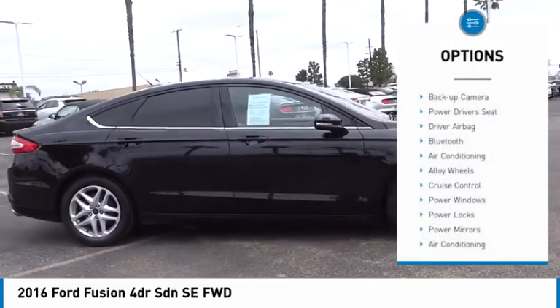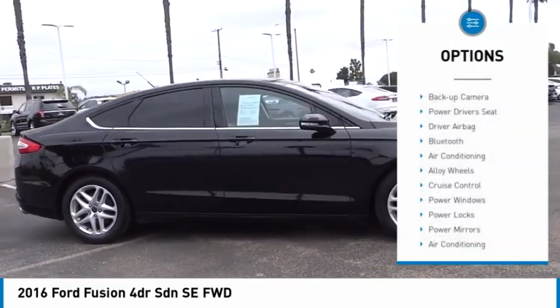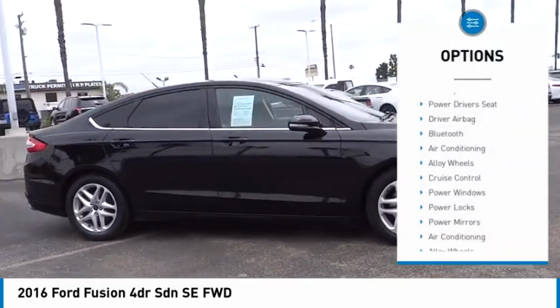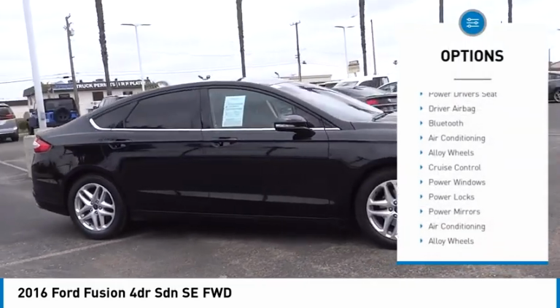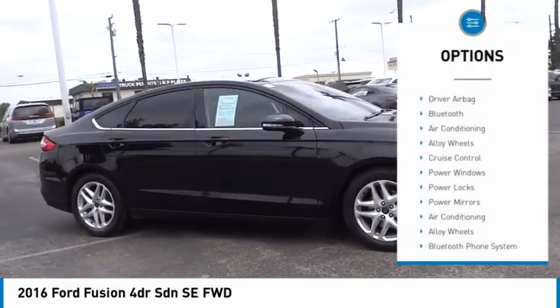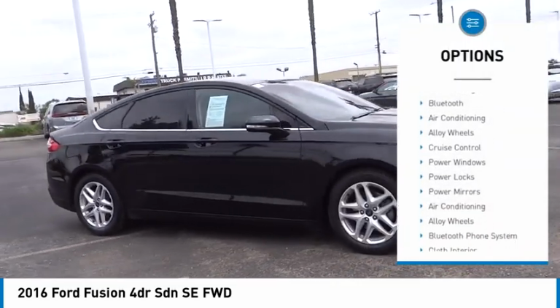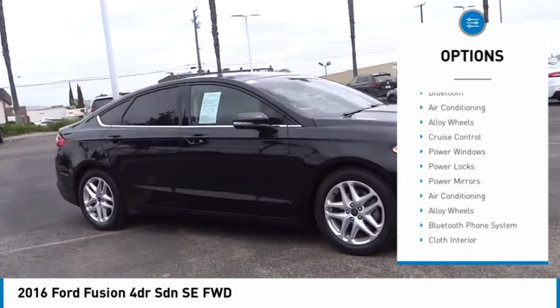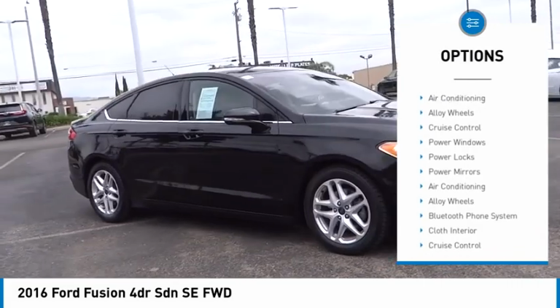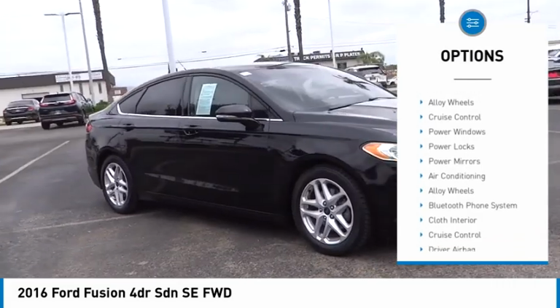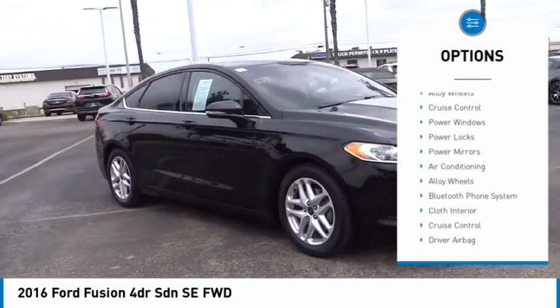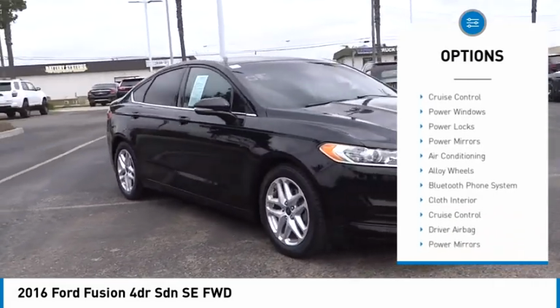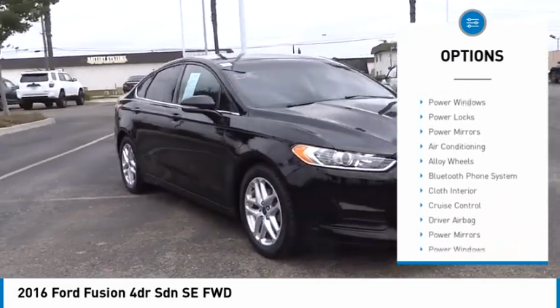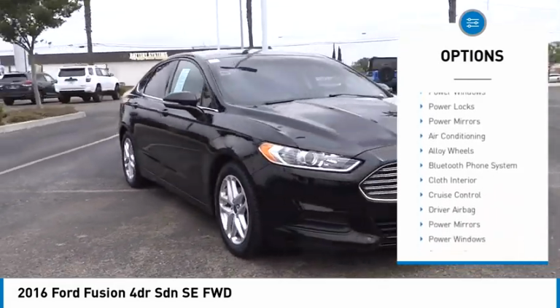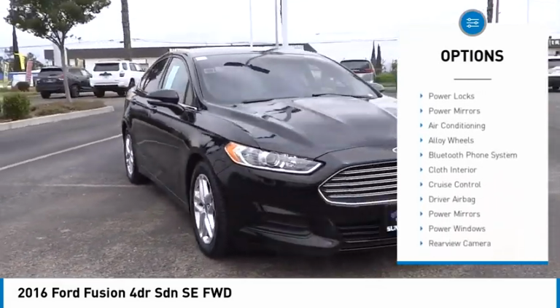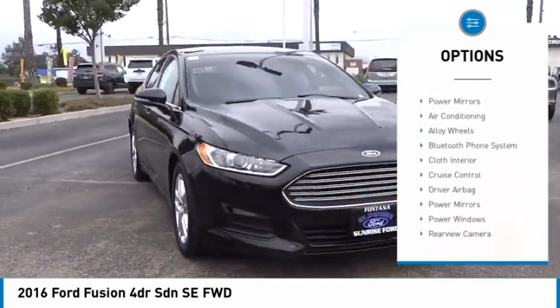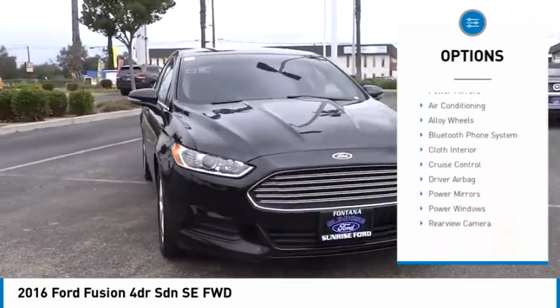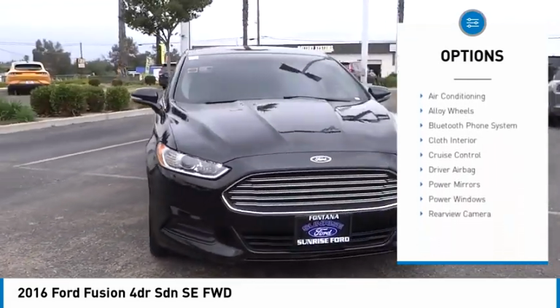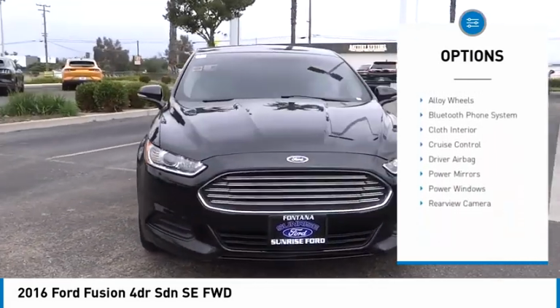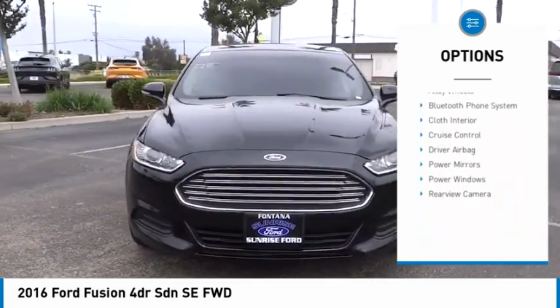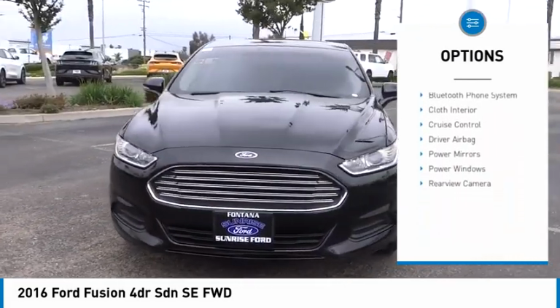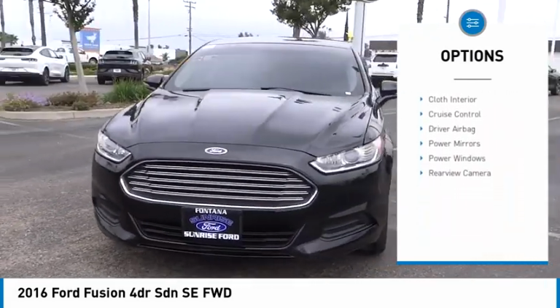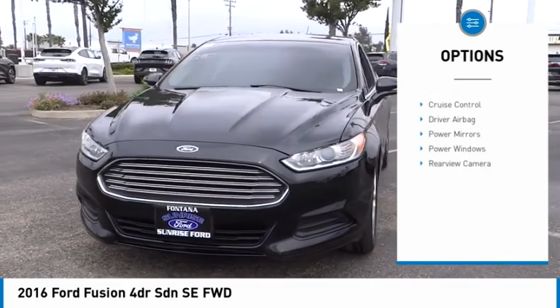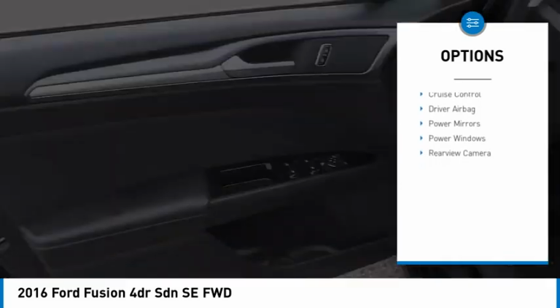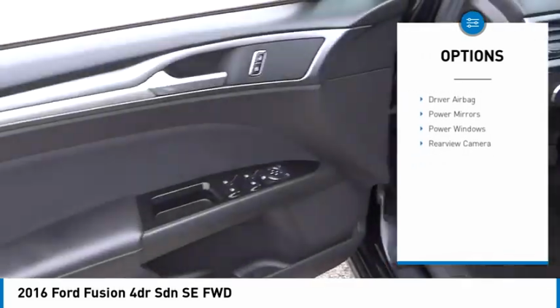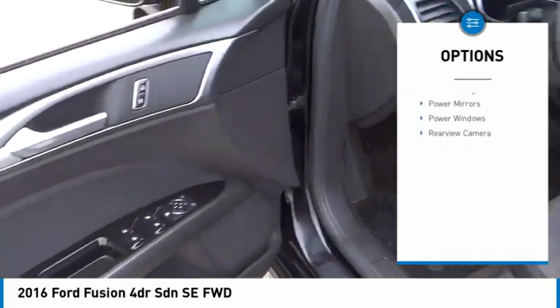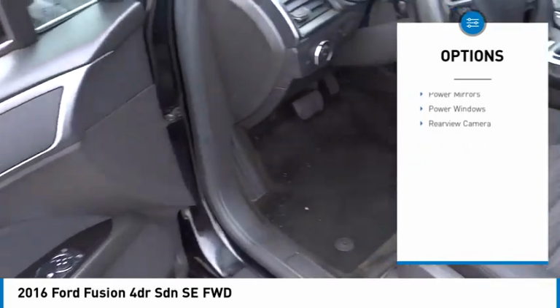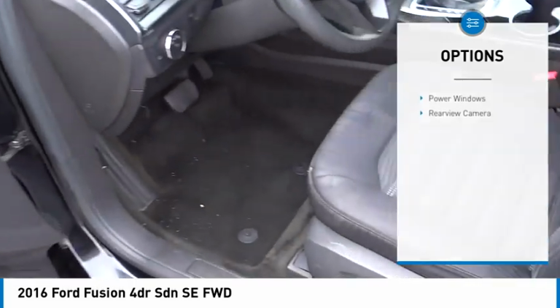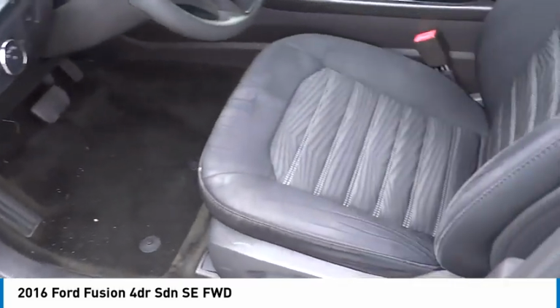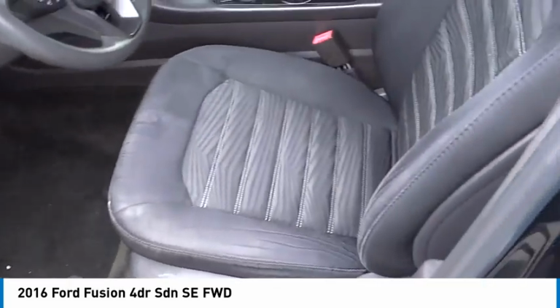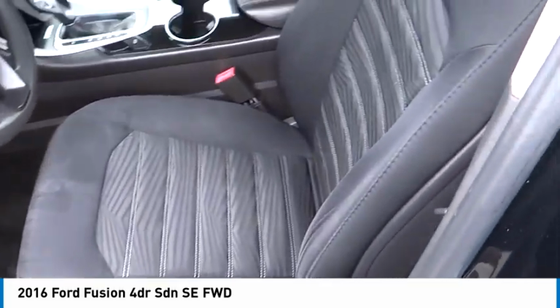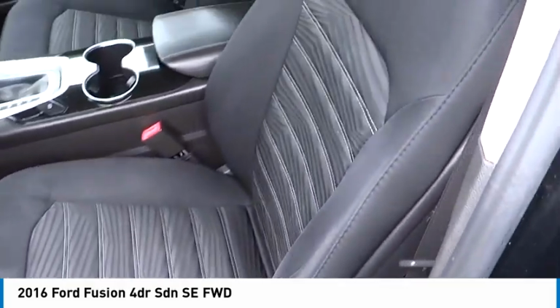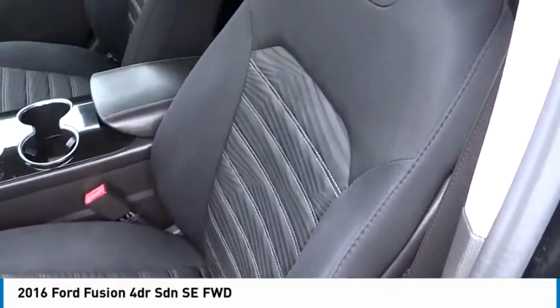Backup camera, power driver's seat, driver airbag, Bluetooth, air conditioning, alloy wheels, cruise control, power windows, power locks, power mirrors.